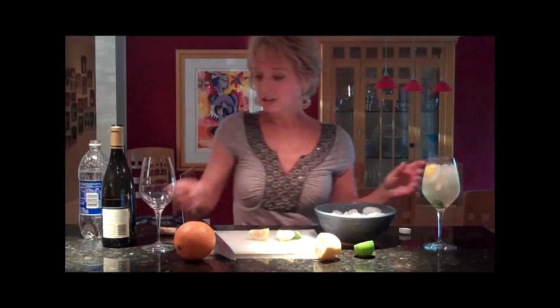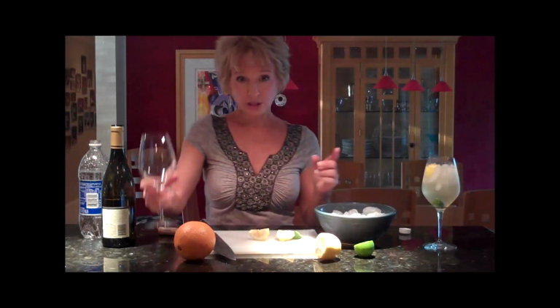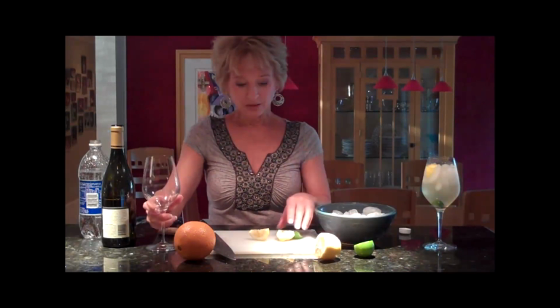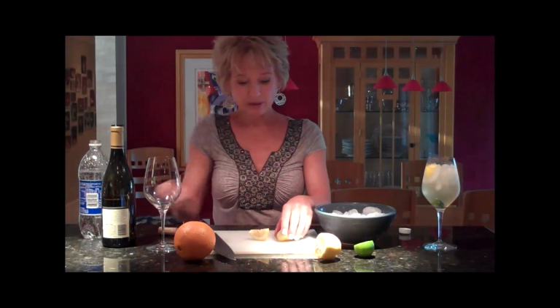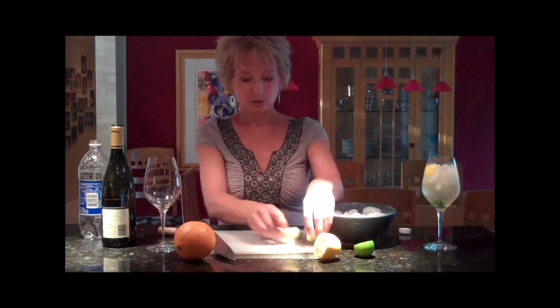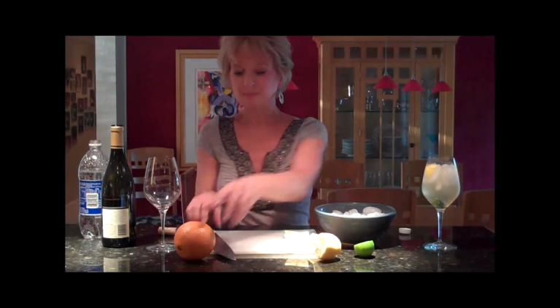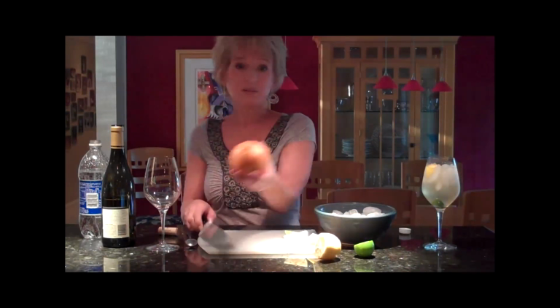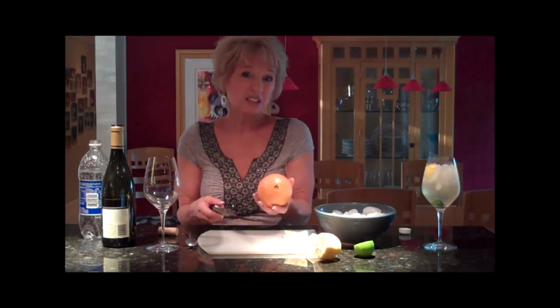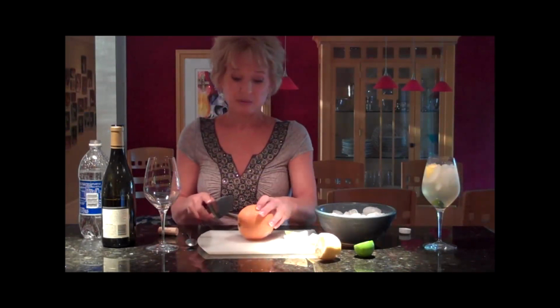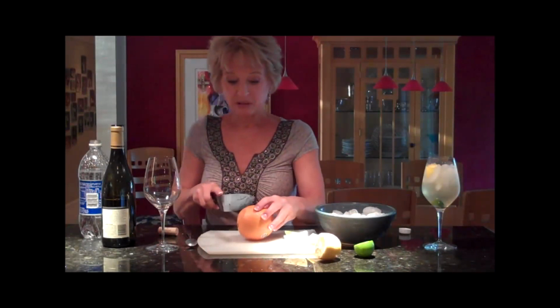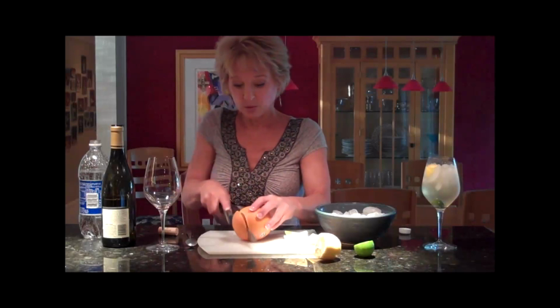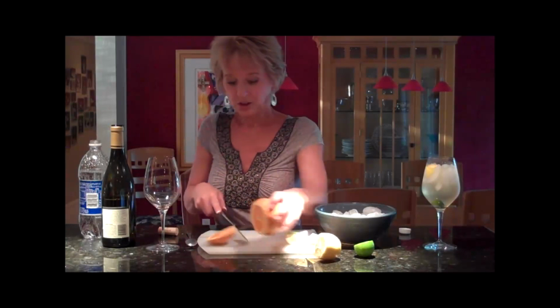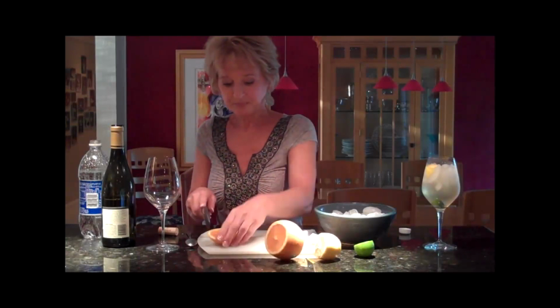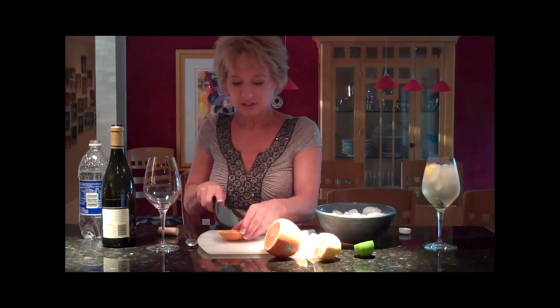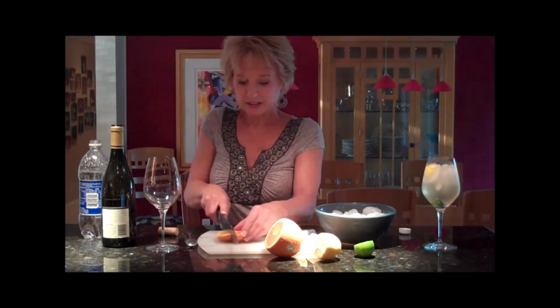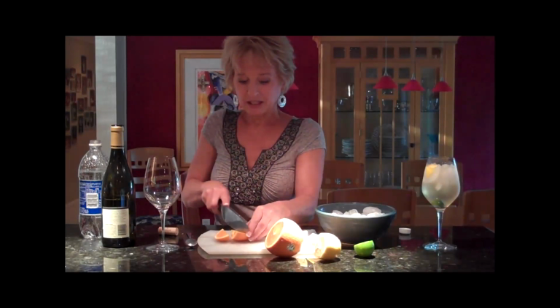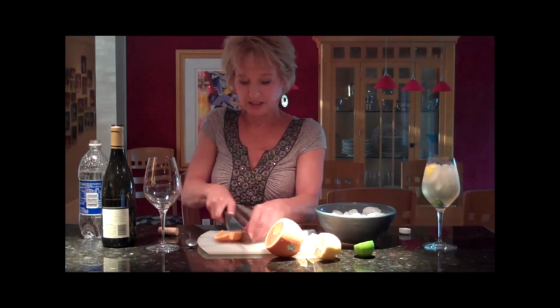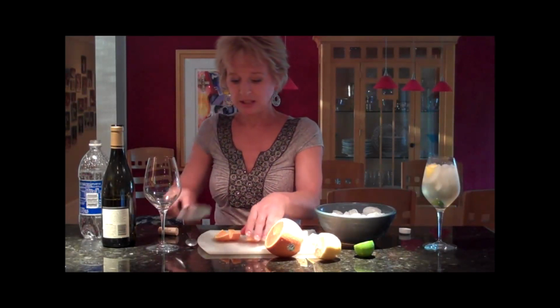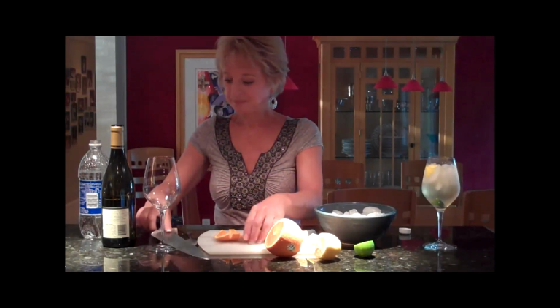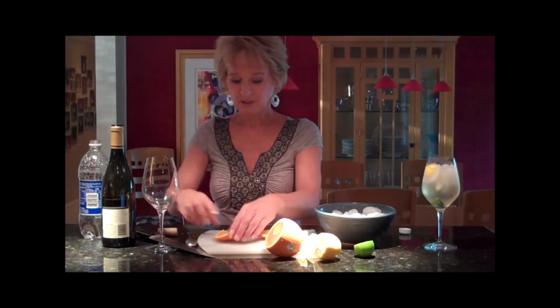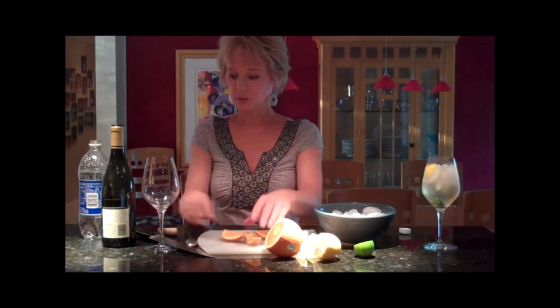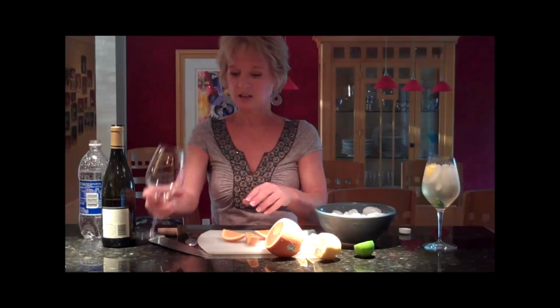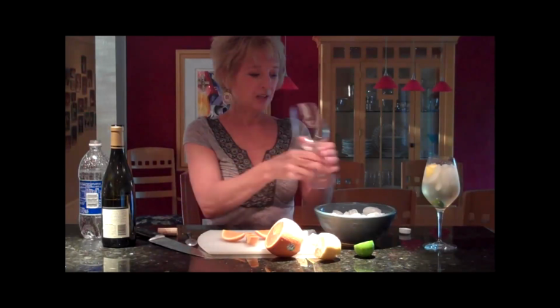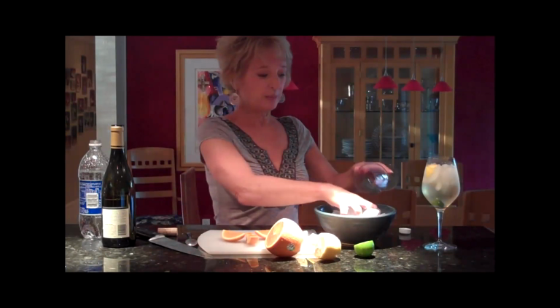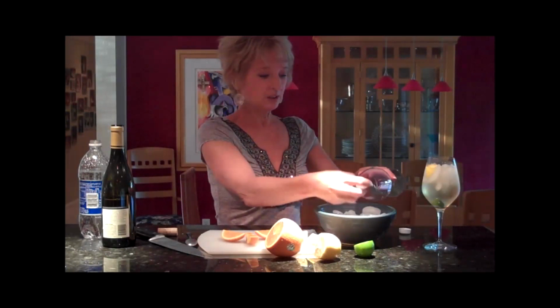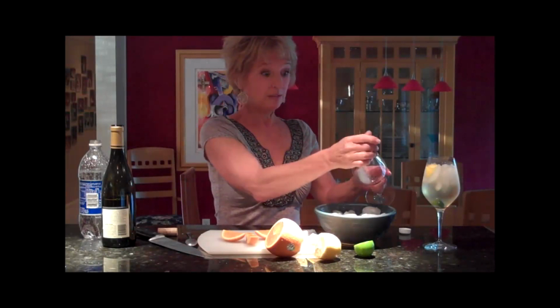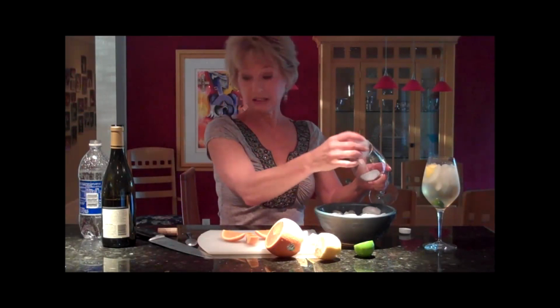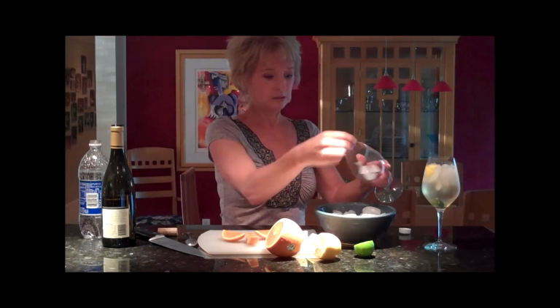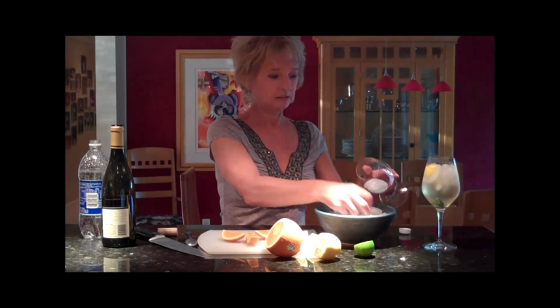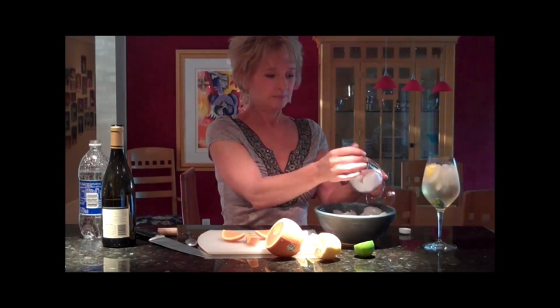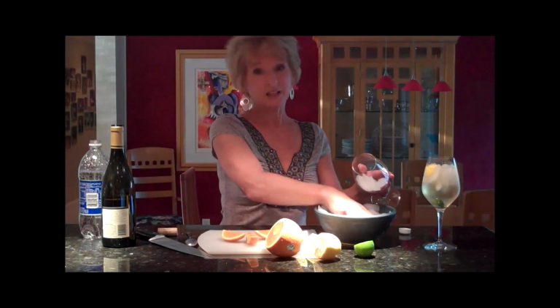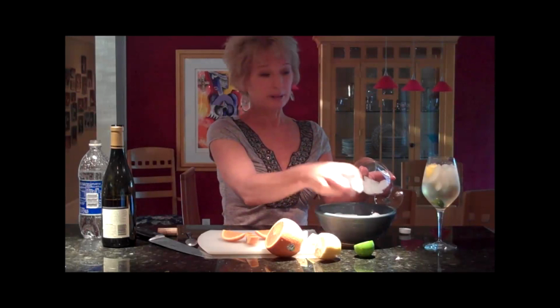So let's try it the other way. What I'm going to do with this one is the same thing, only I'm going to use an orange. I'll cut it so I can more easily squeeze it in there, because right now my hands are all wet from that soda. Not going to worry about it.